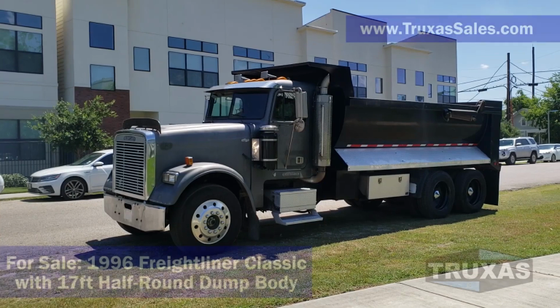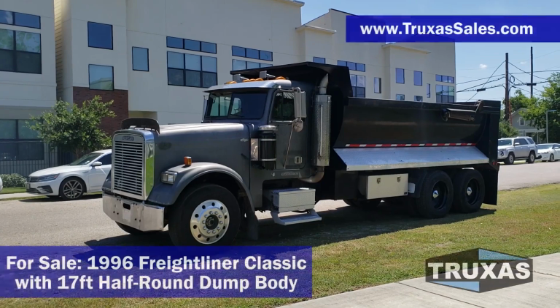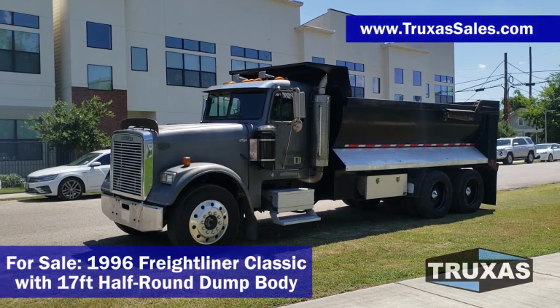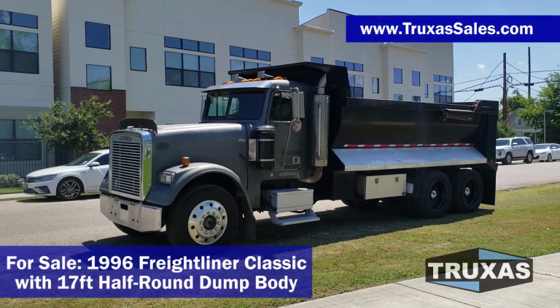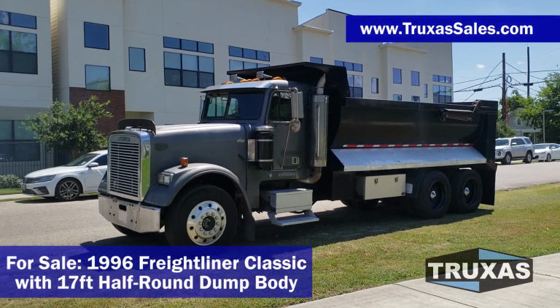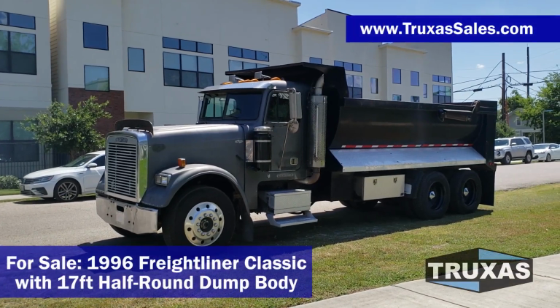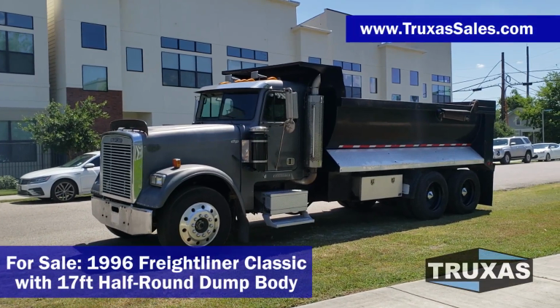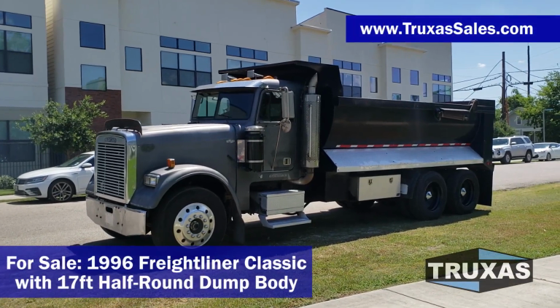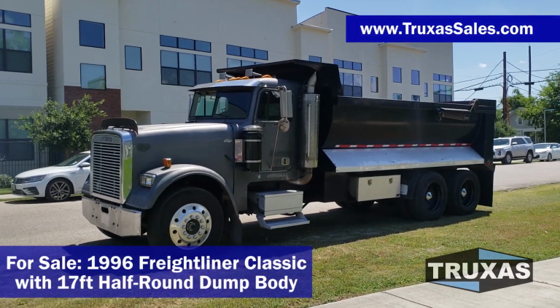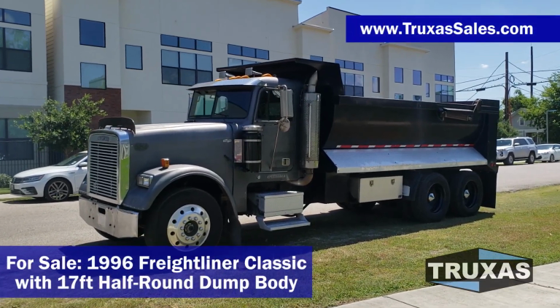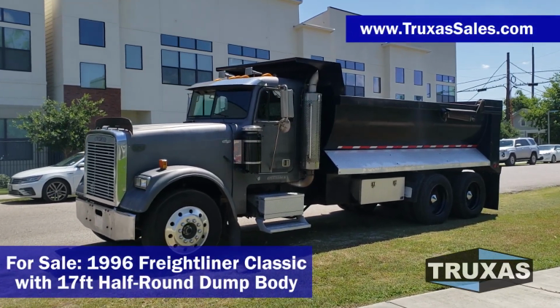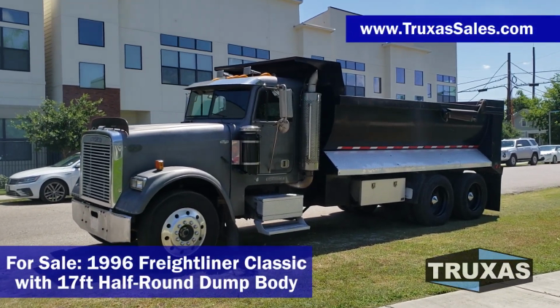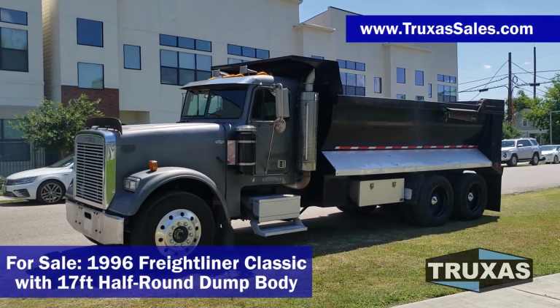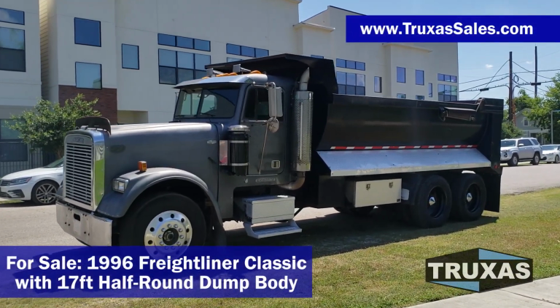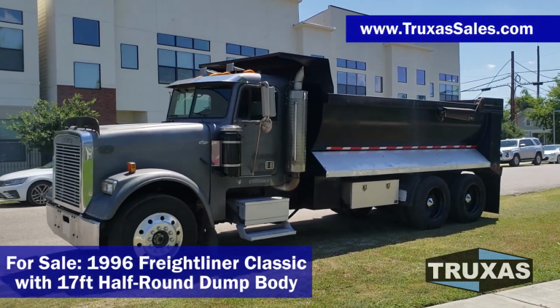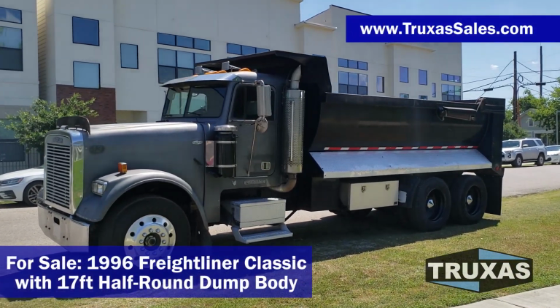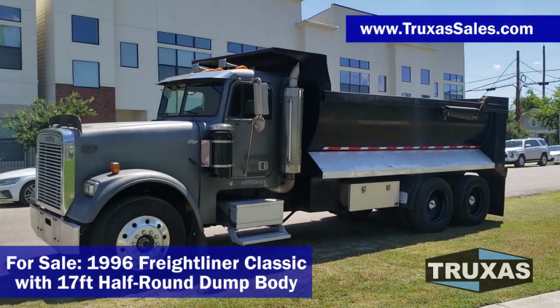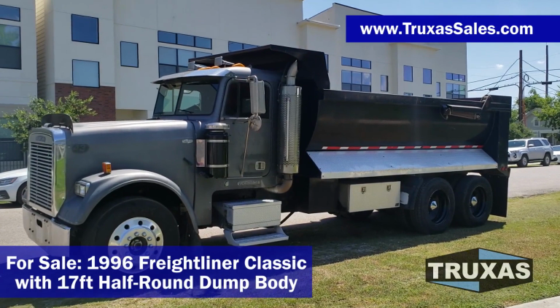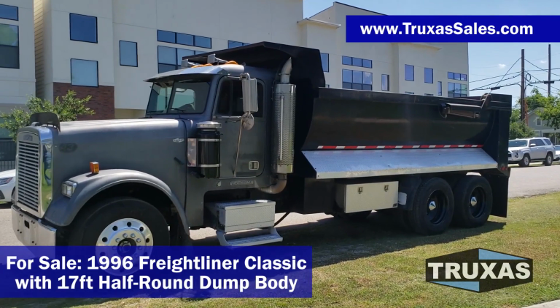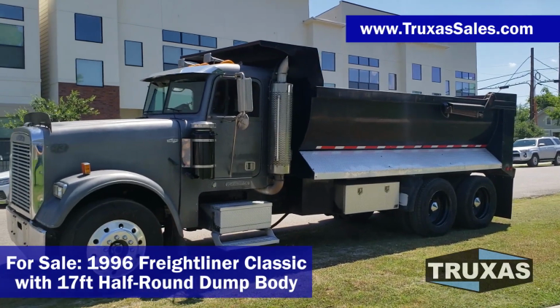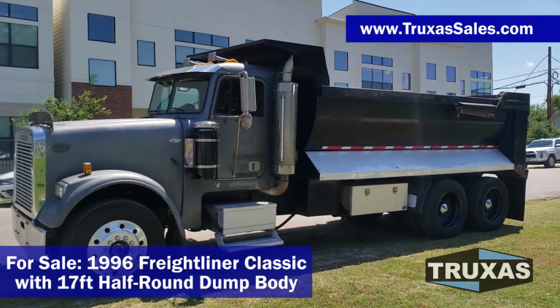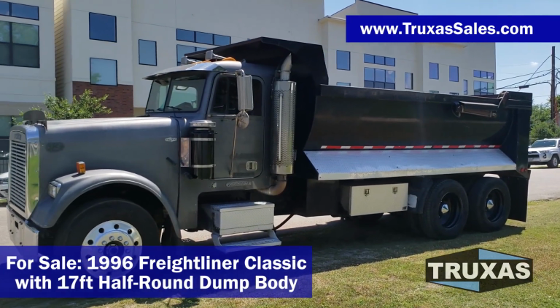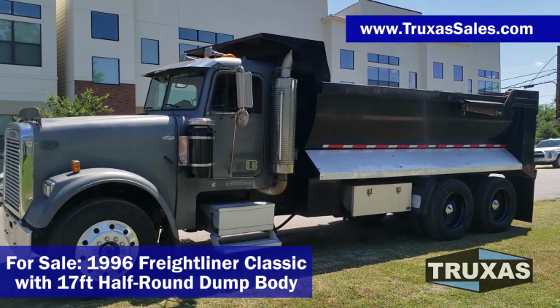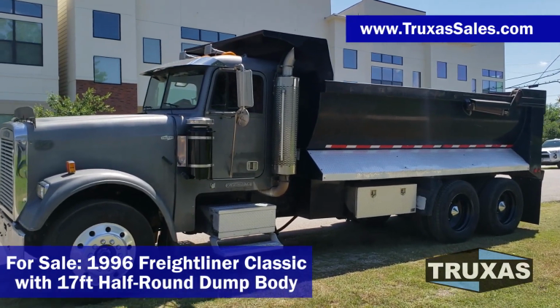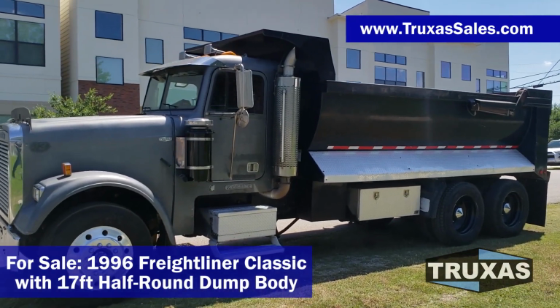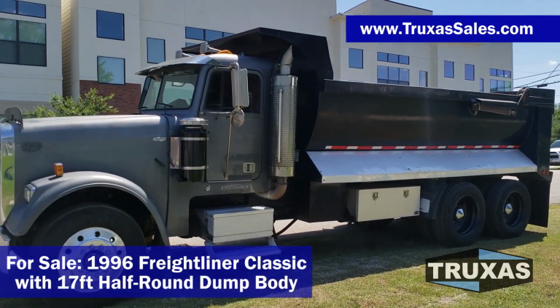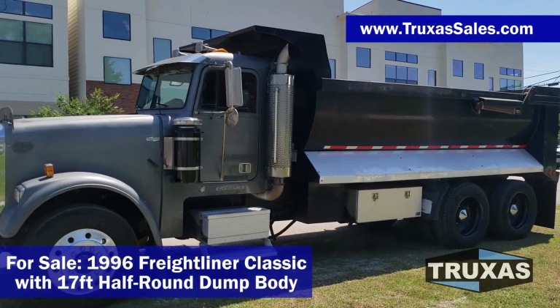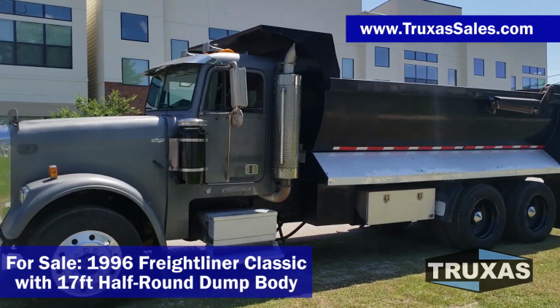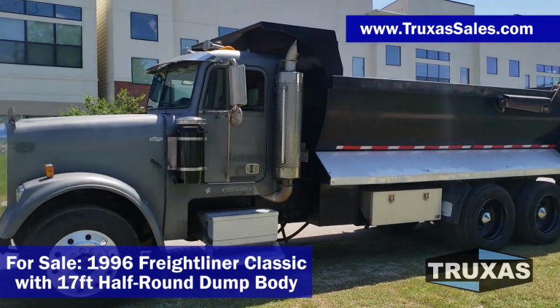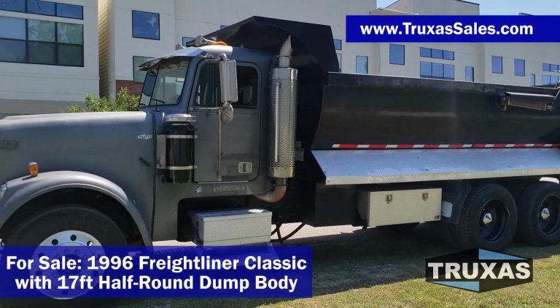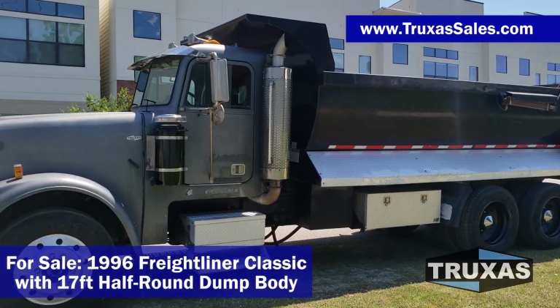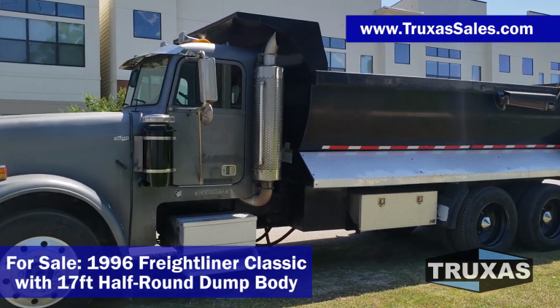Hi, this is Shea with Trucks of Sales, here today looking at this 1996 Freightliner Classic. We got the dual breathers and dual exhaust on this one.